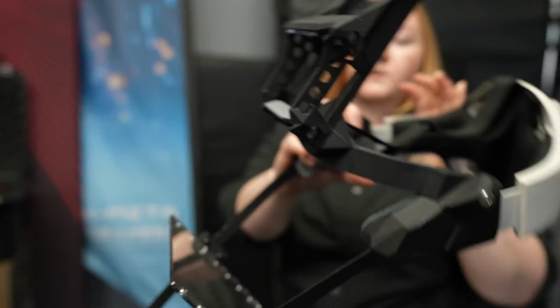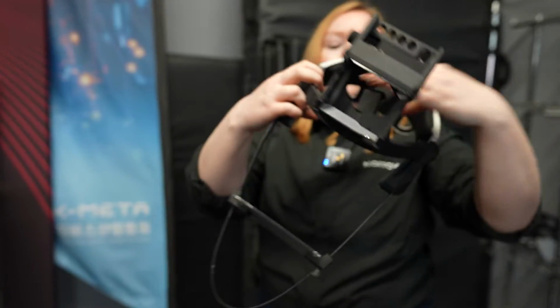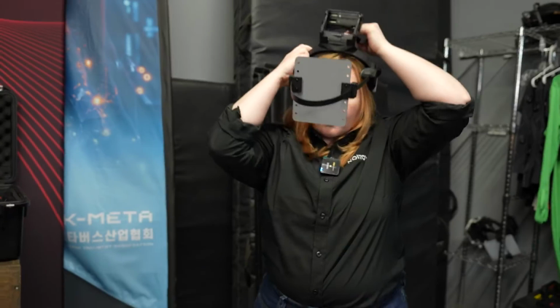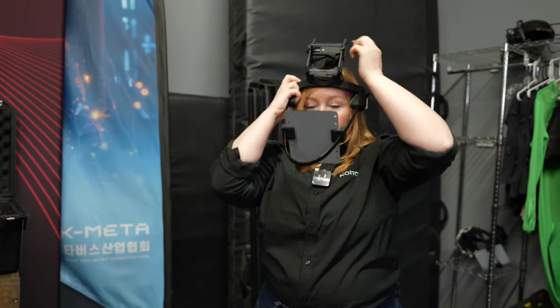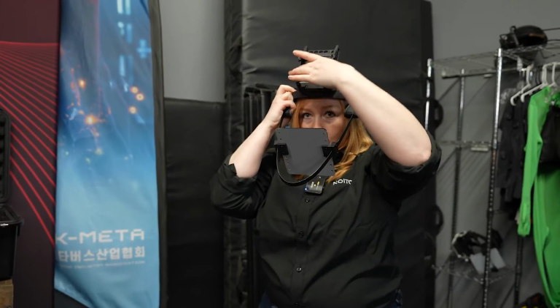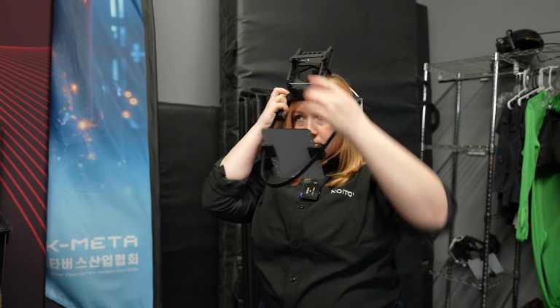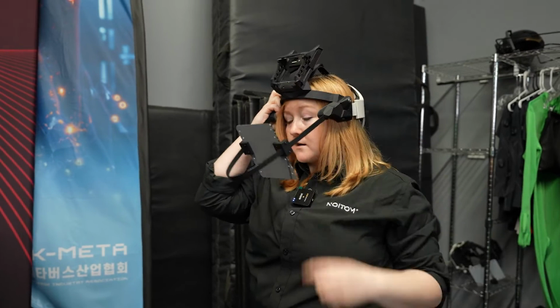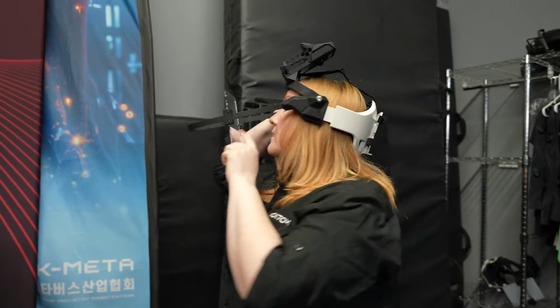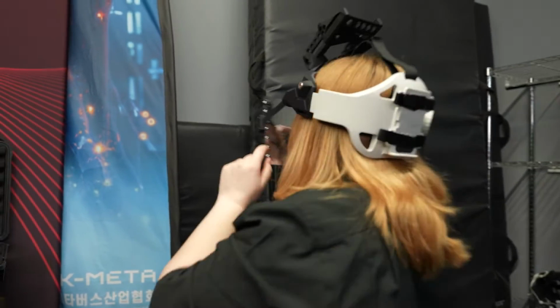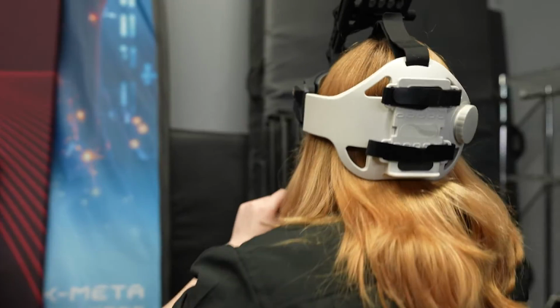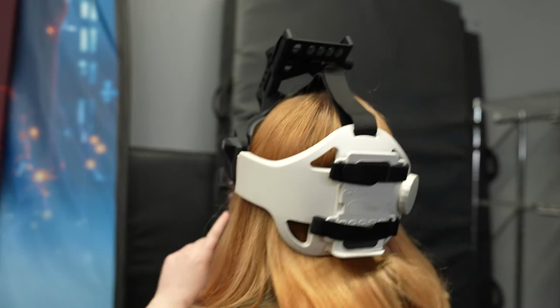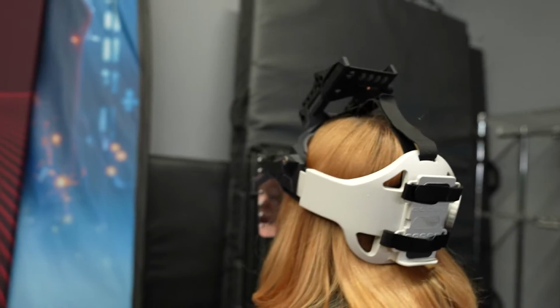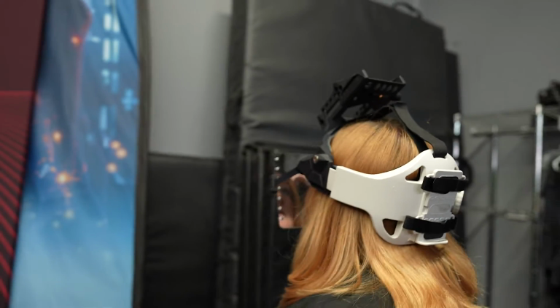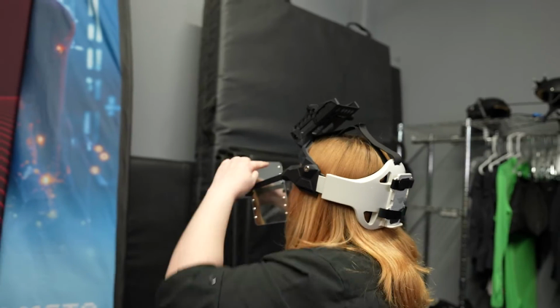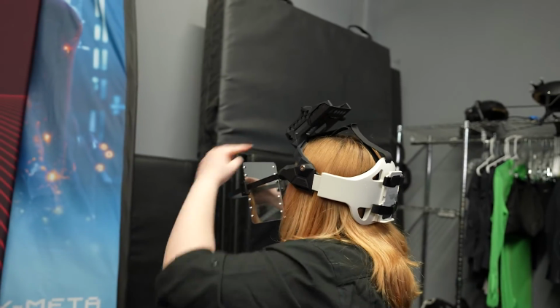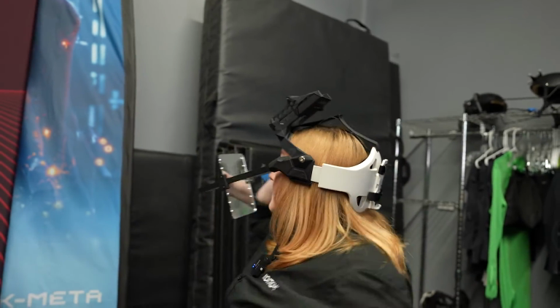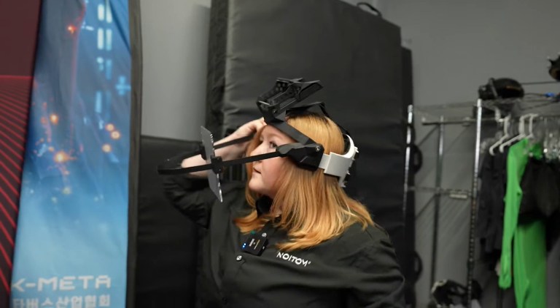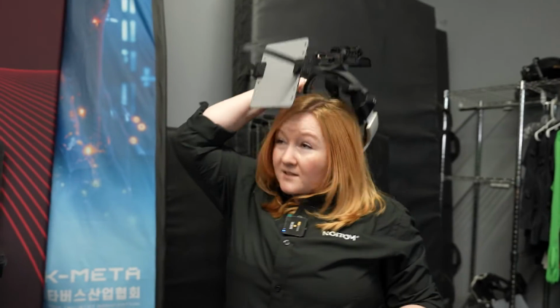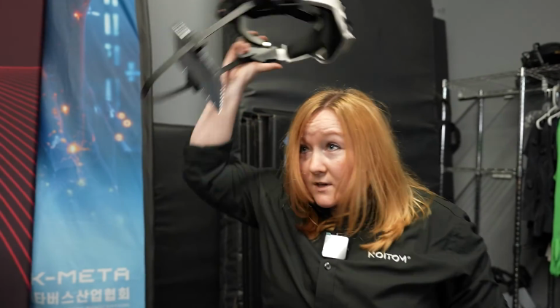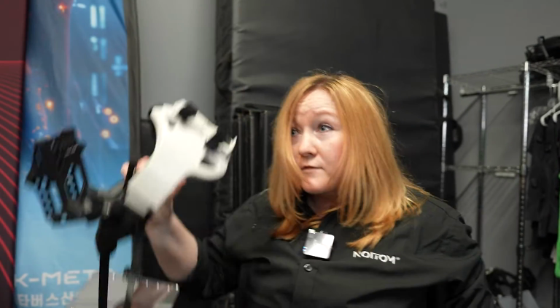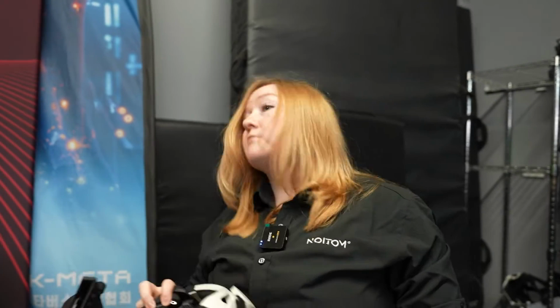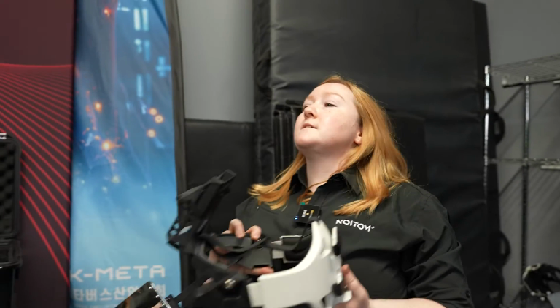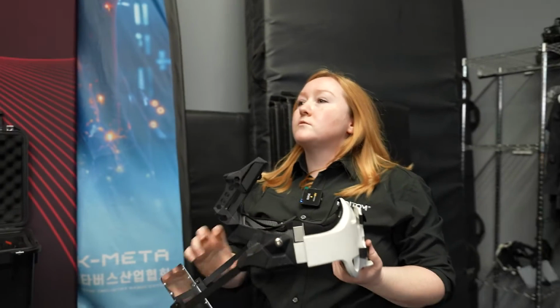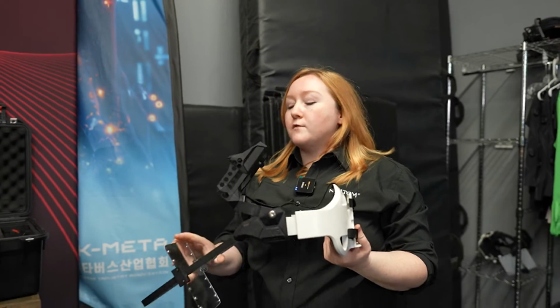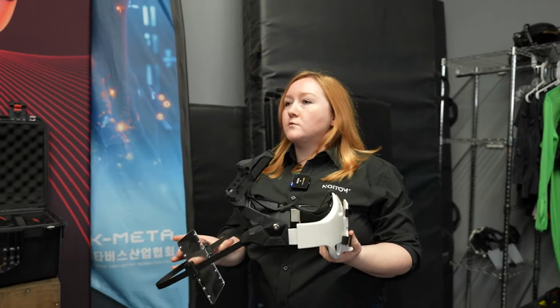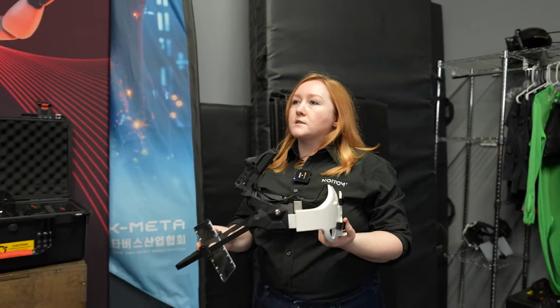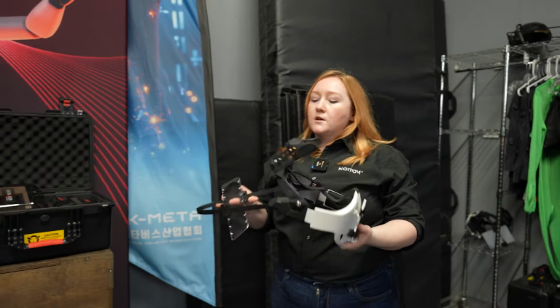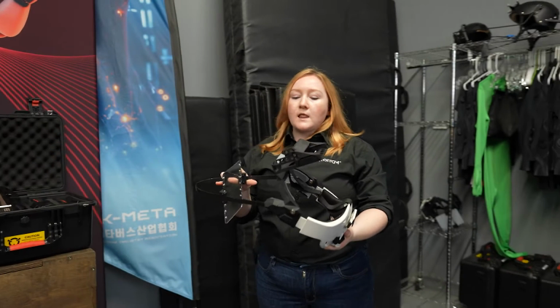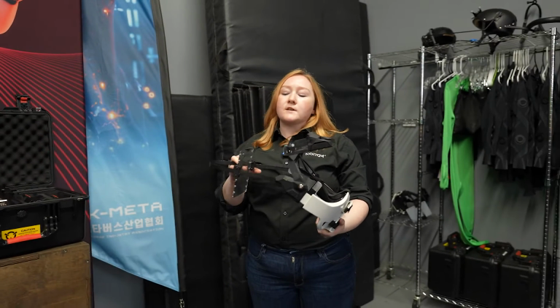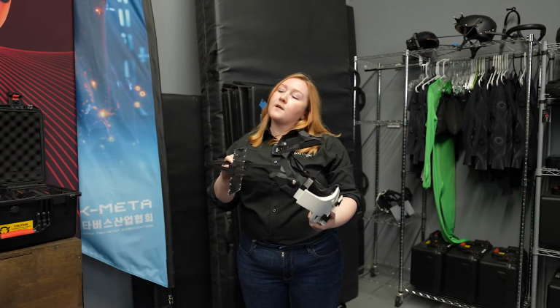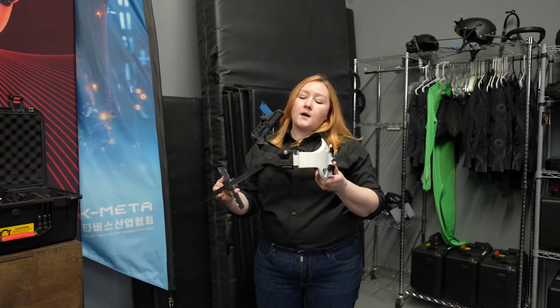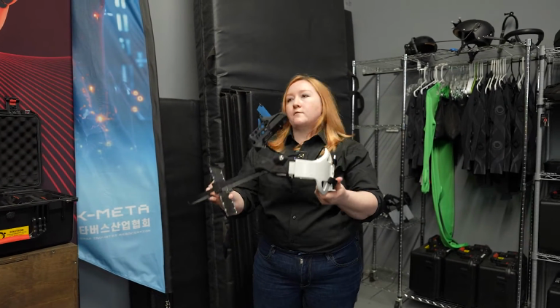When you put it on, the camera goes here and my face is being captured right here, so it balances perfectly. It's really comfortable, really easy to use — great for VTubers and doing large productions like that.